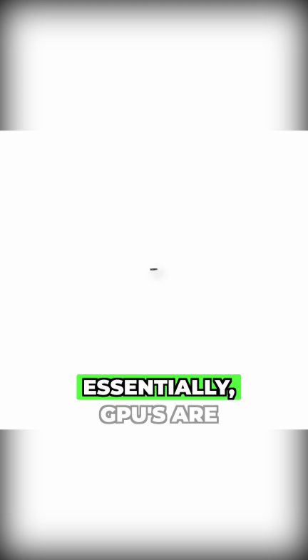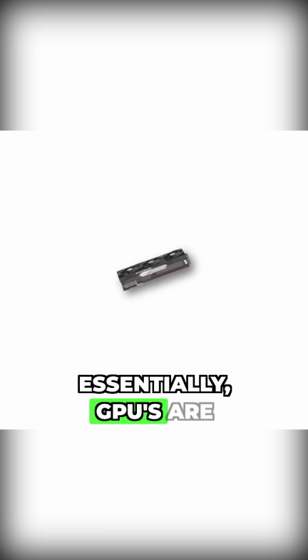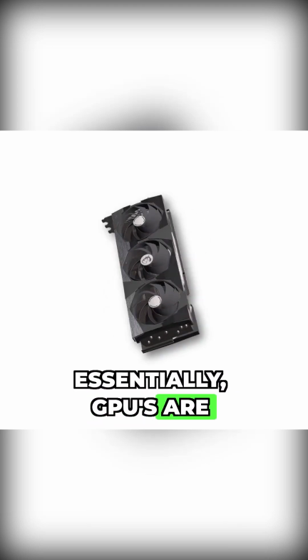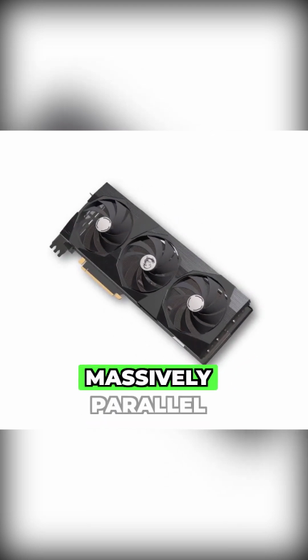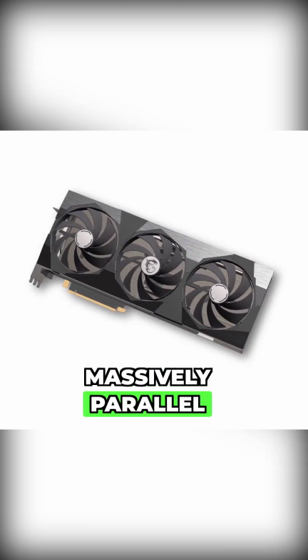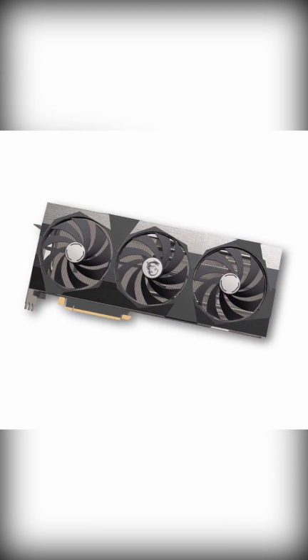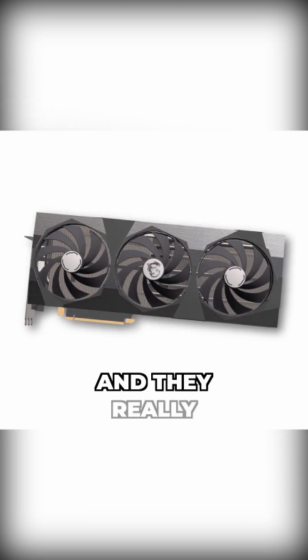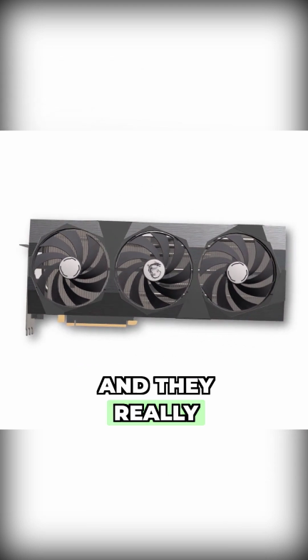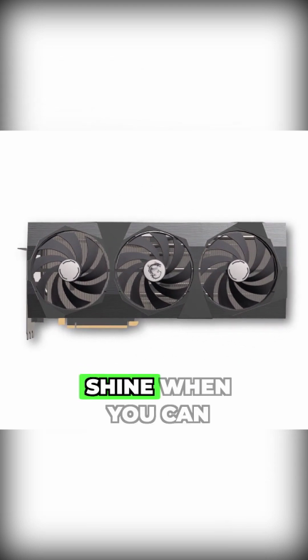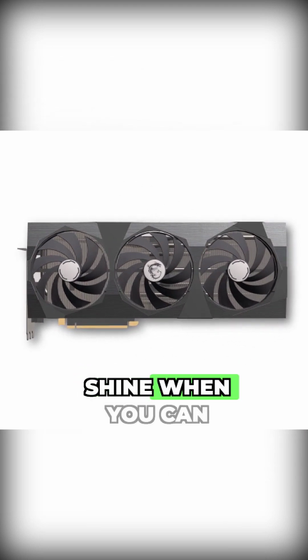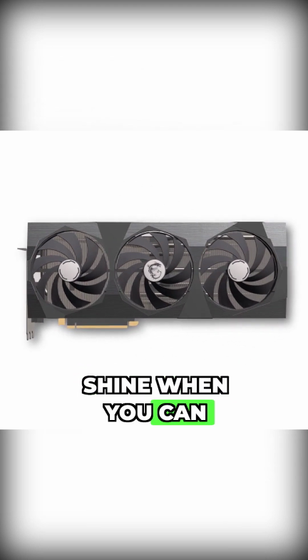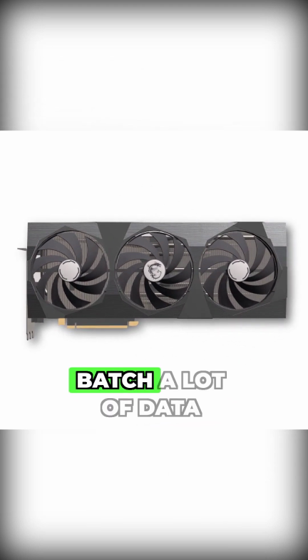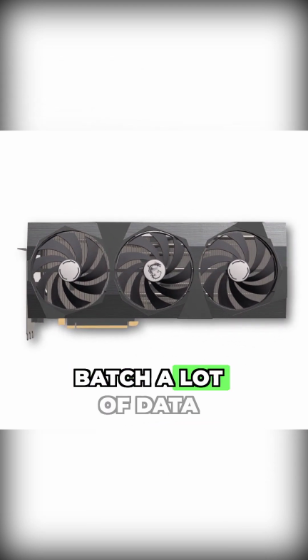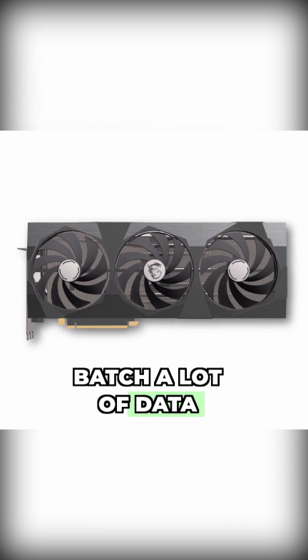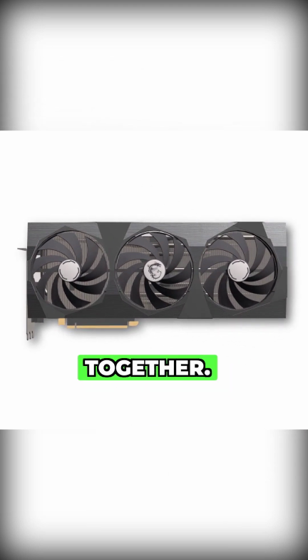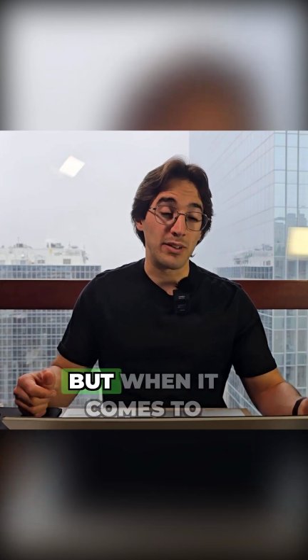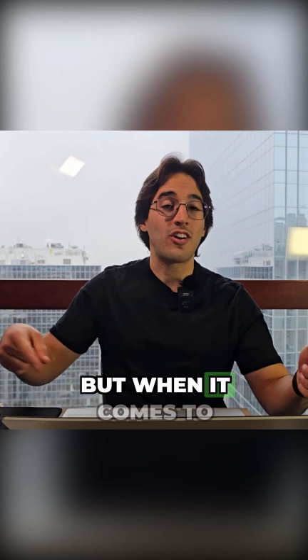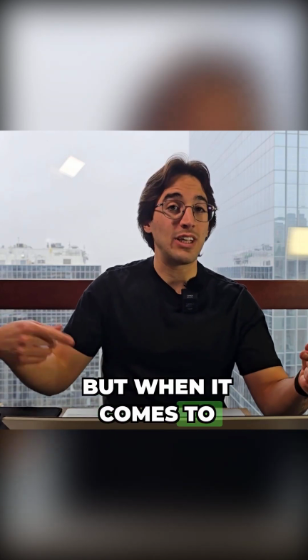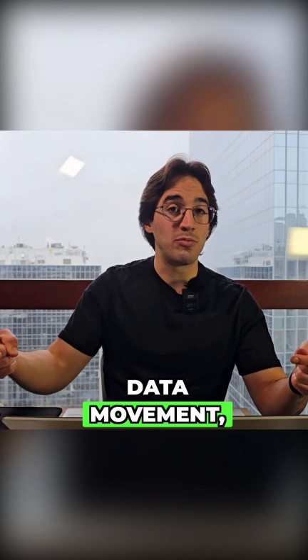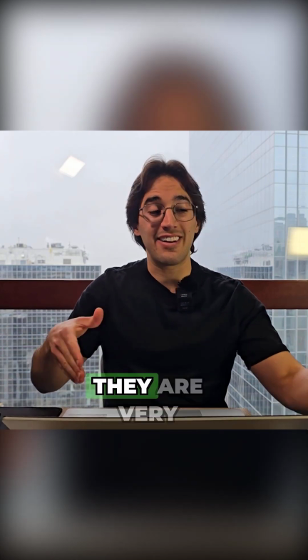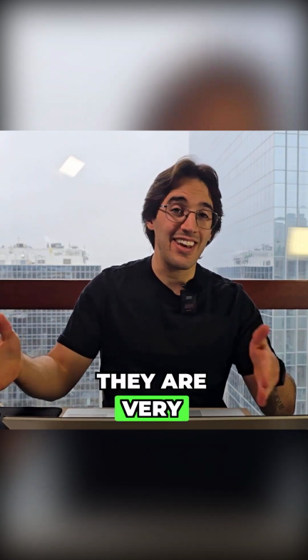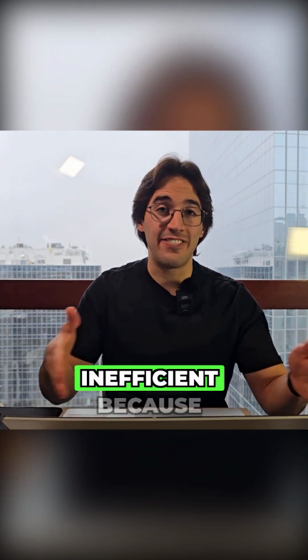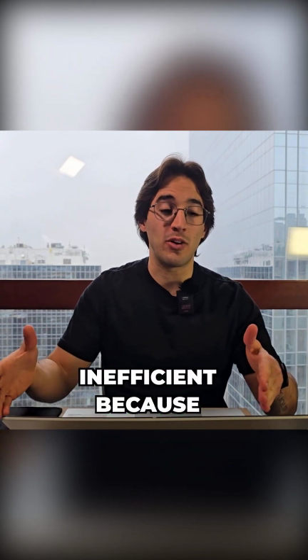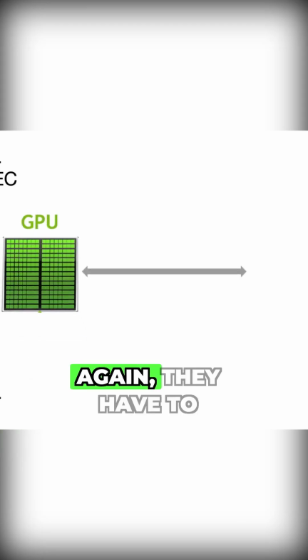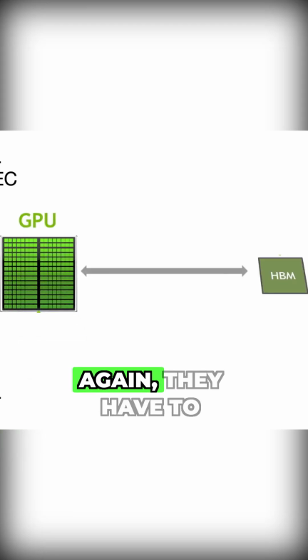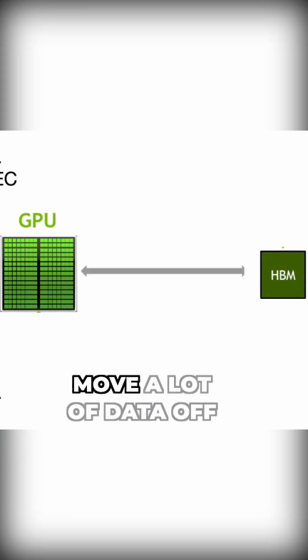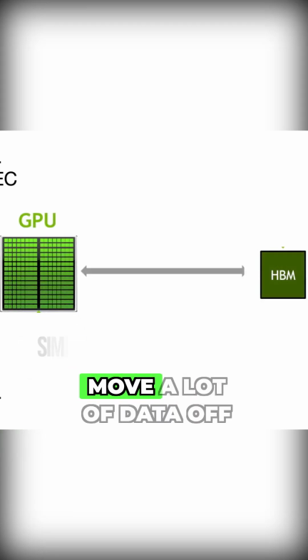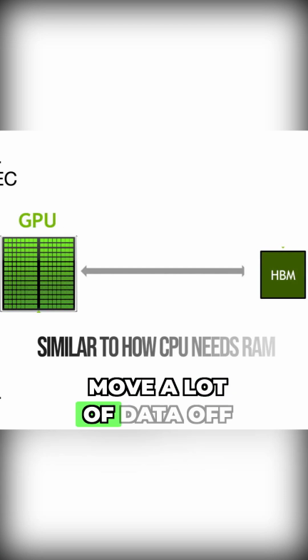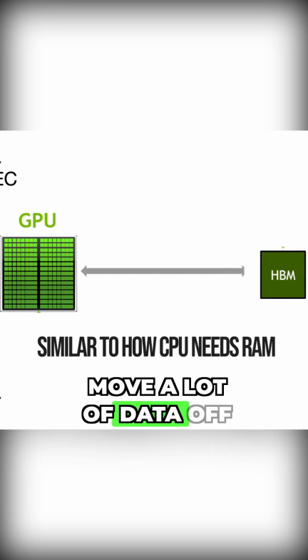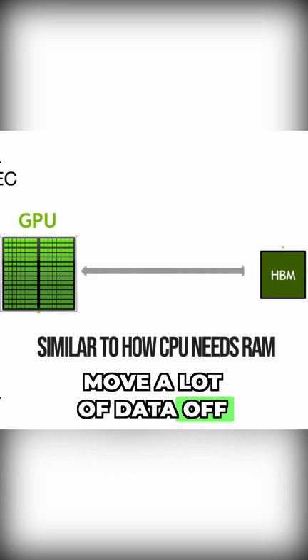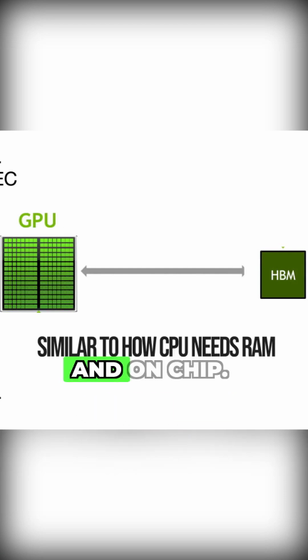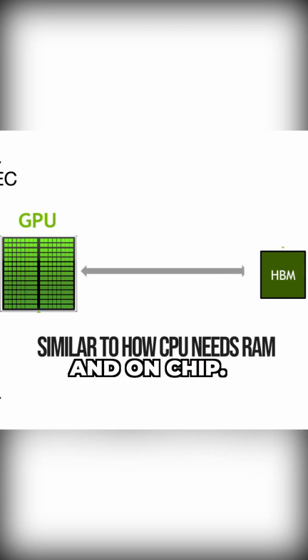GPUs are massively parallel, and they really shine when you can batch a lot of data together. But when it comes to data movement, they are very inefficient, because they have to move a lot of data off and on-chip.